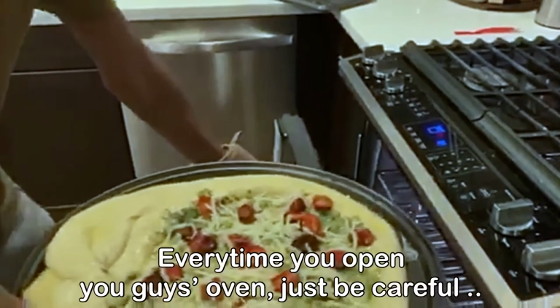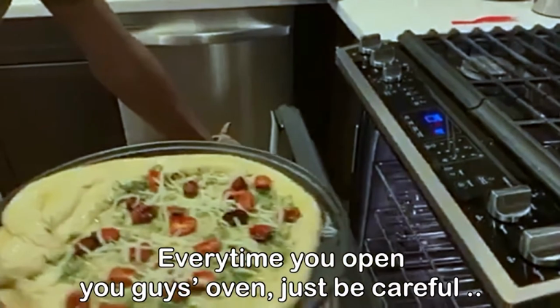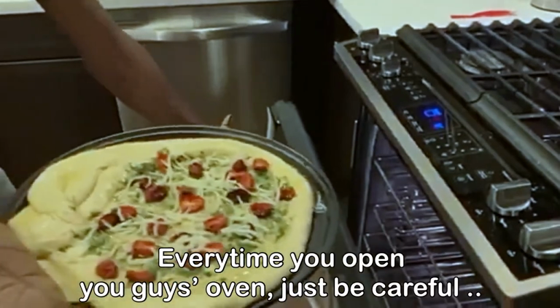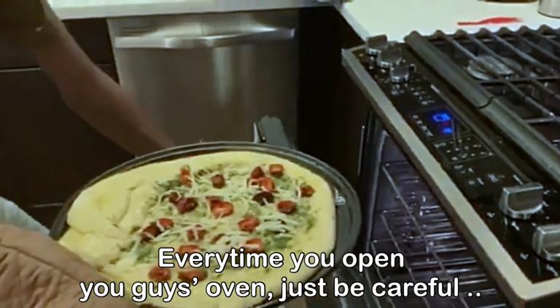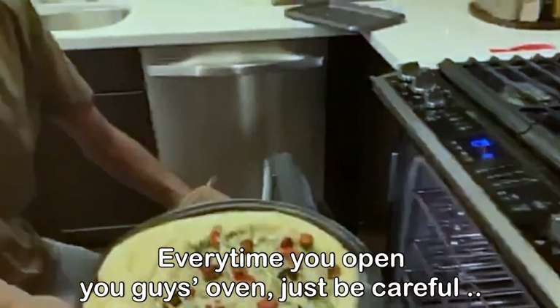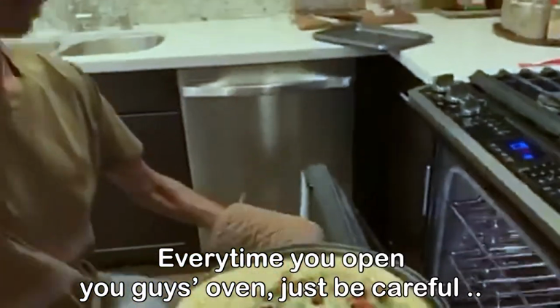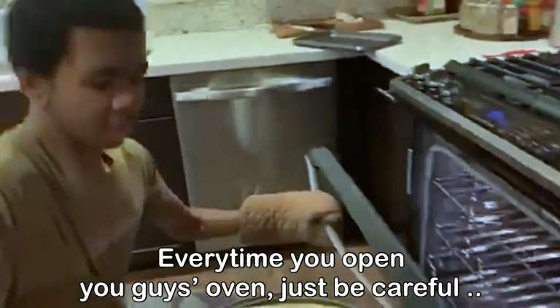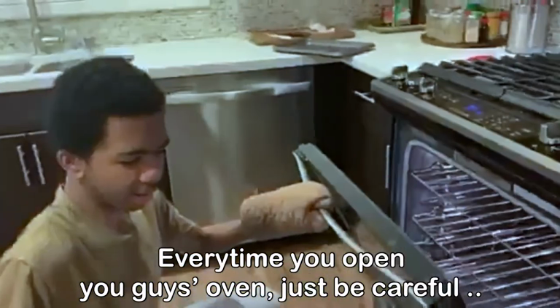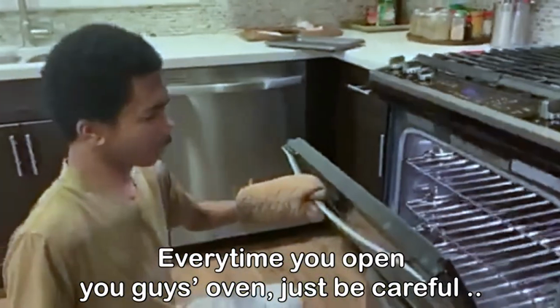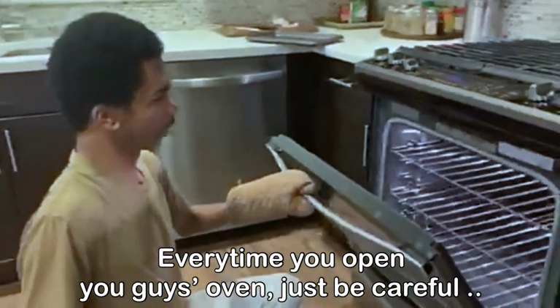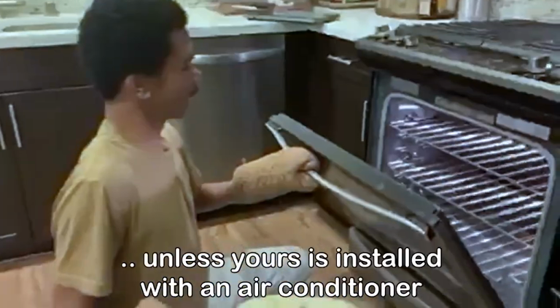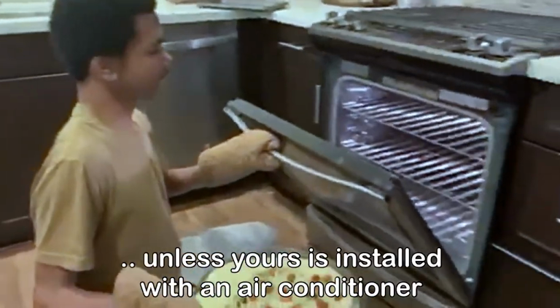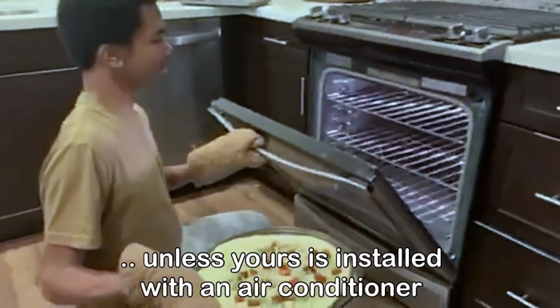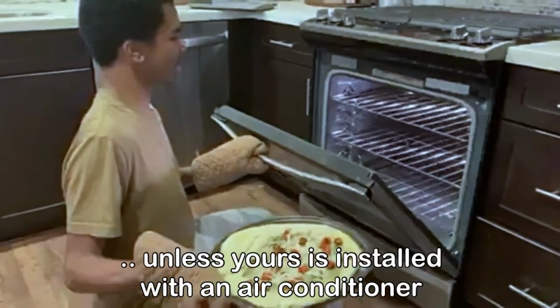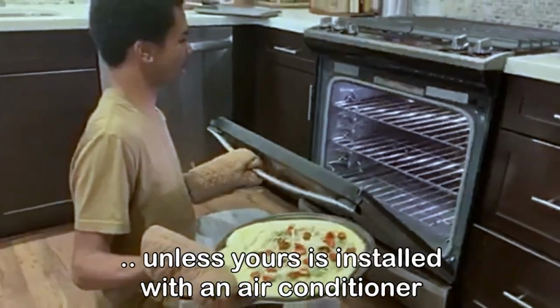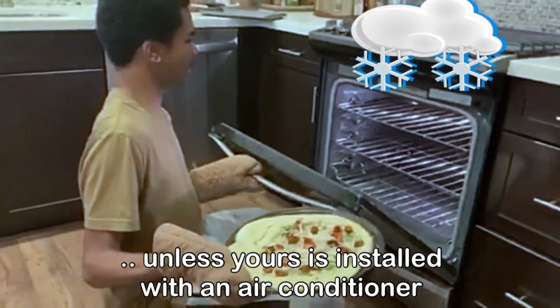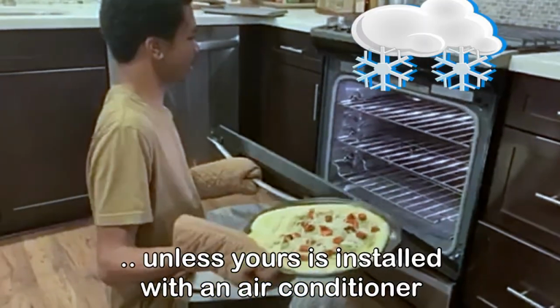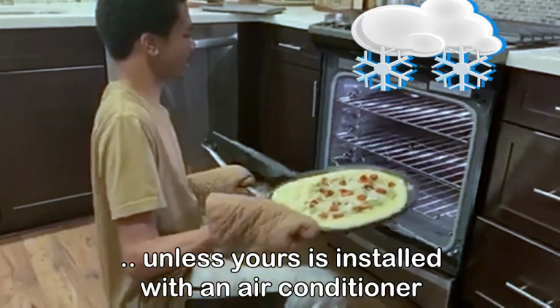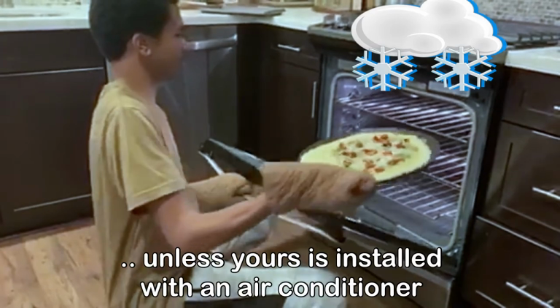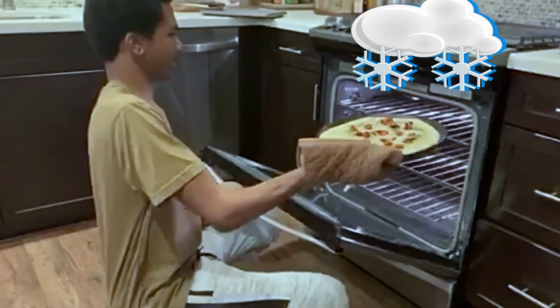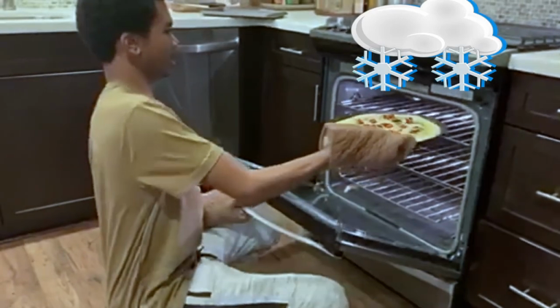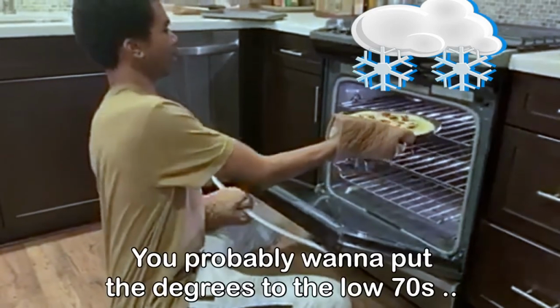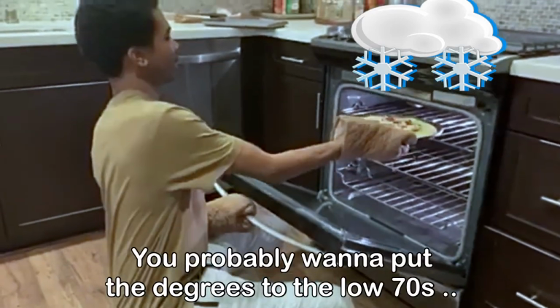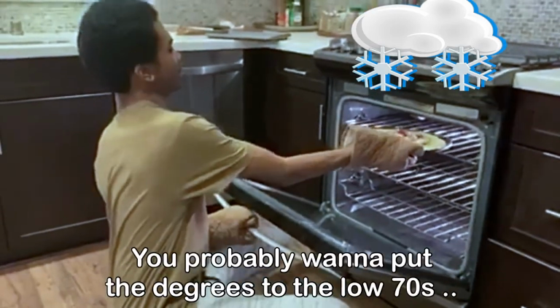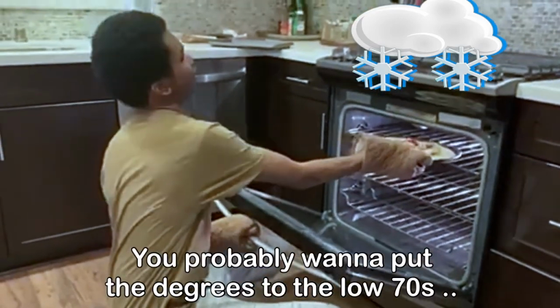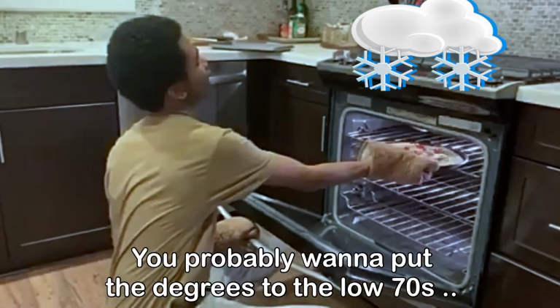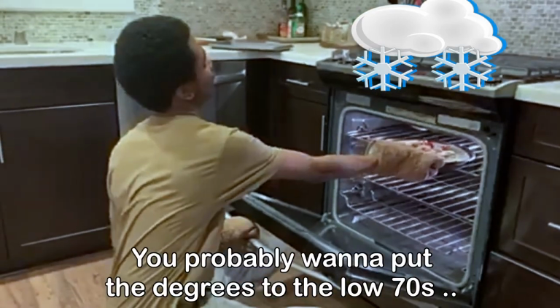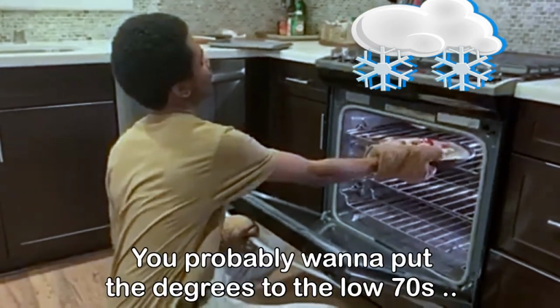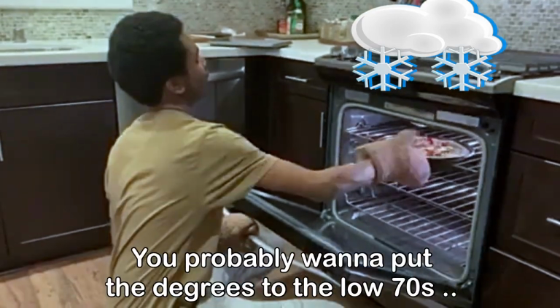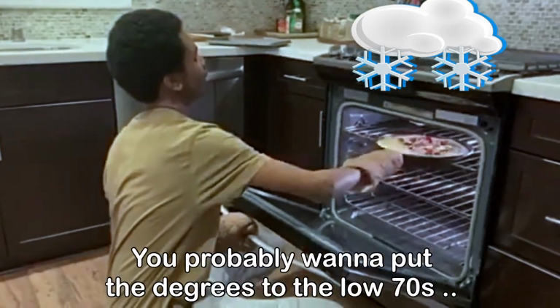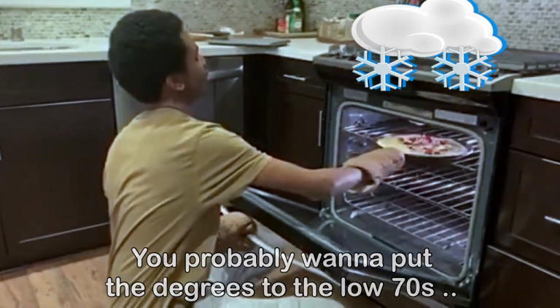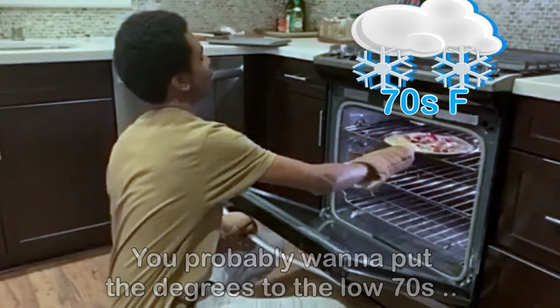Every time you open your oven, just be careful. The next series is installed with an air conditioner — probably put it at a few degrees so we're in the low 70s.